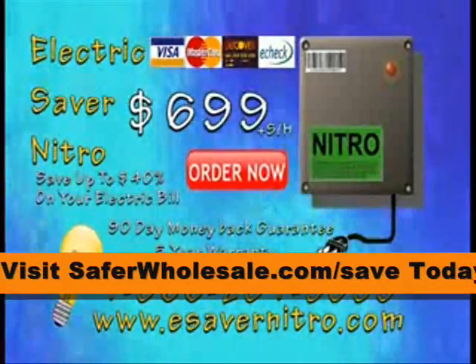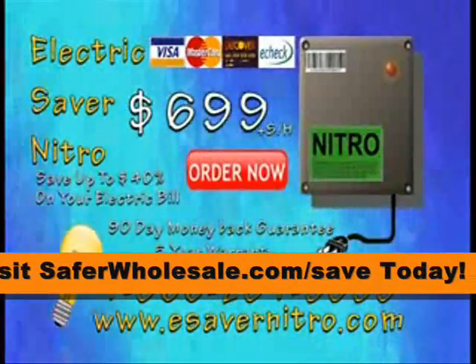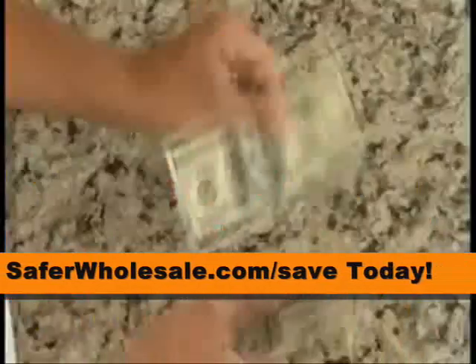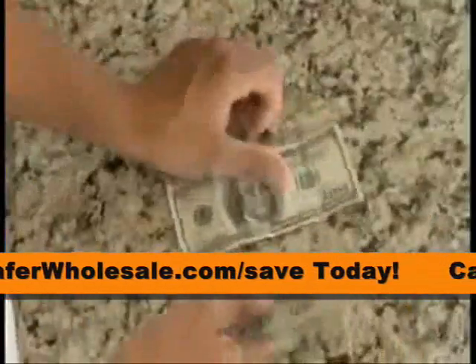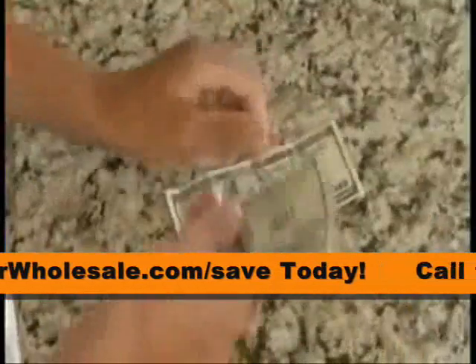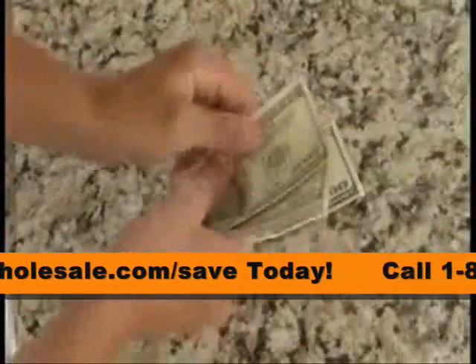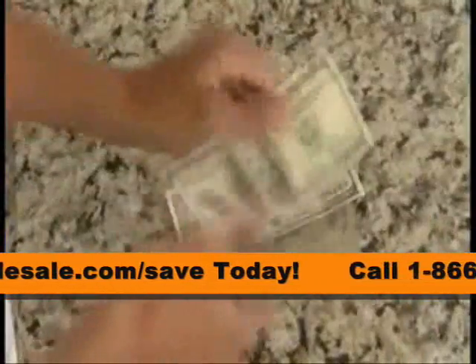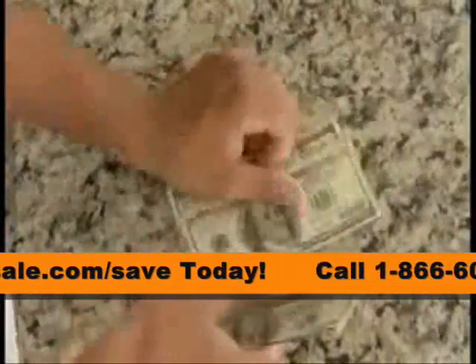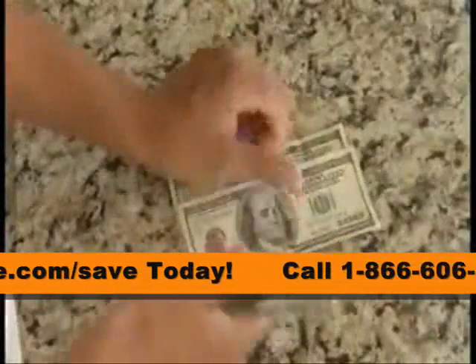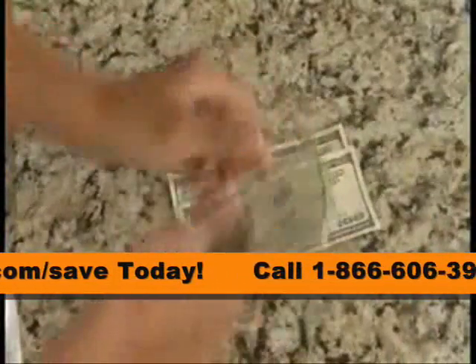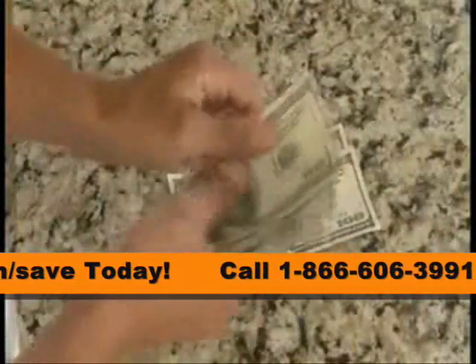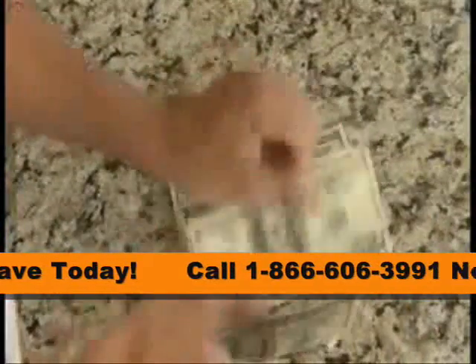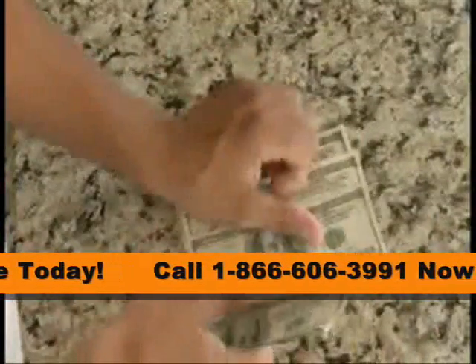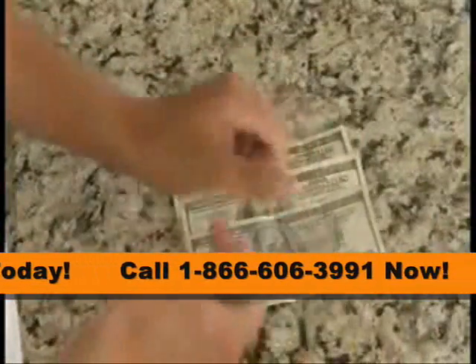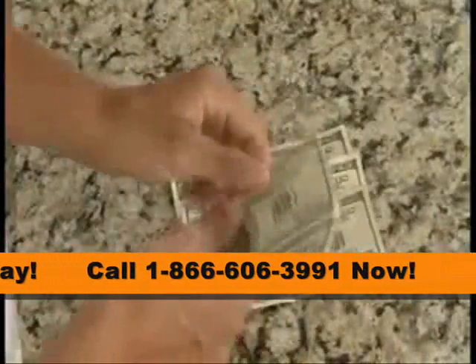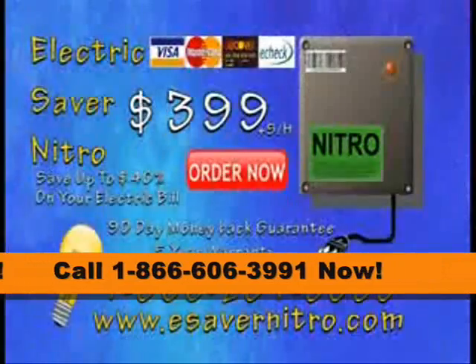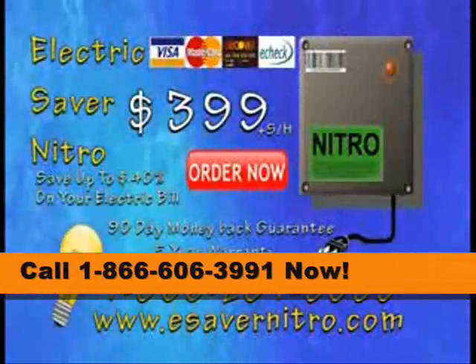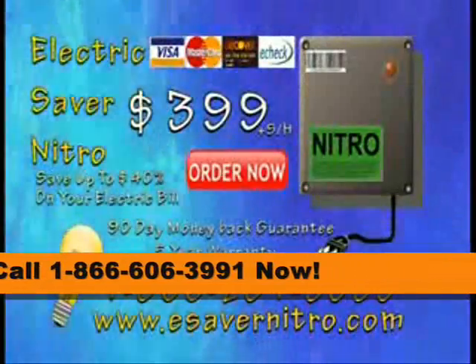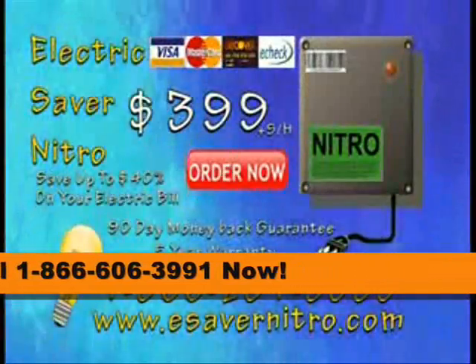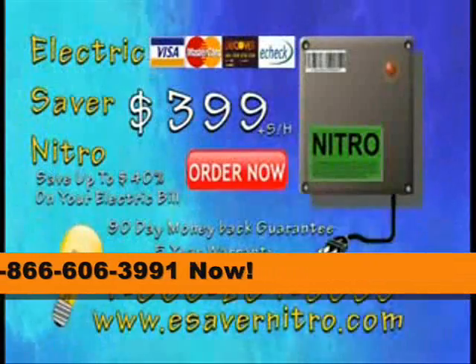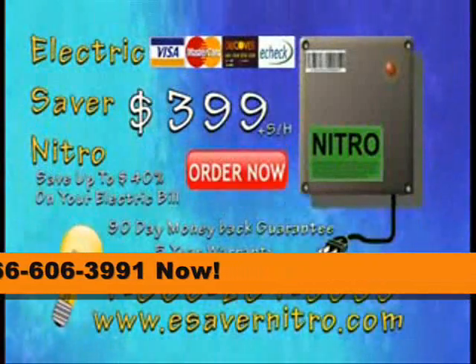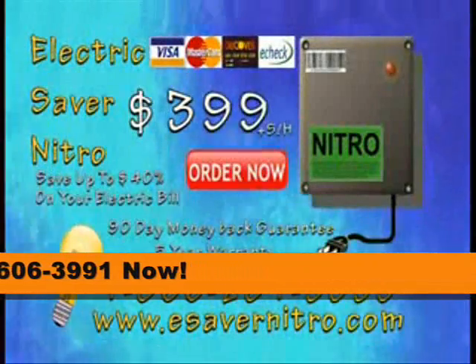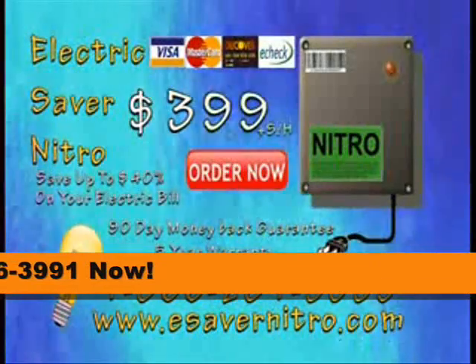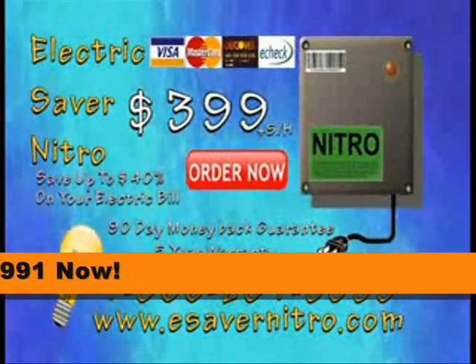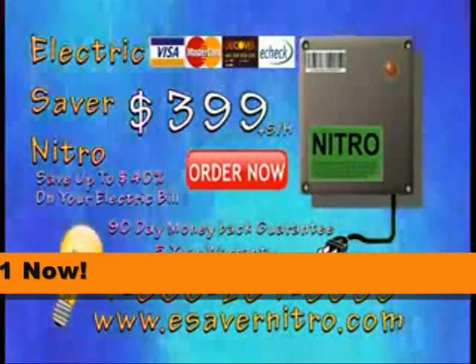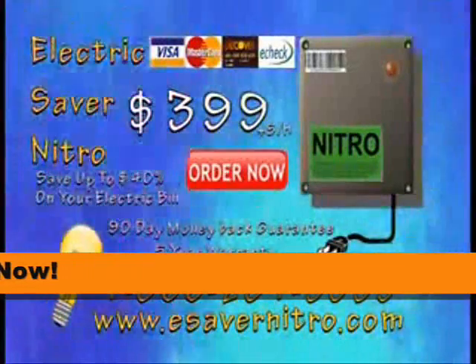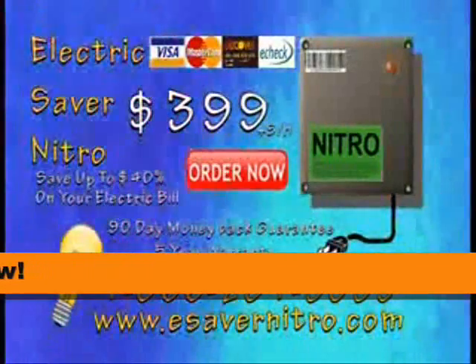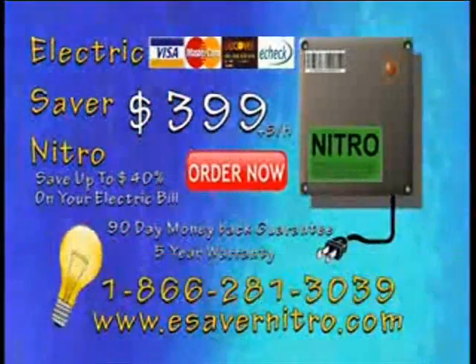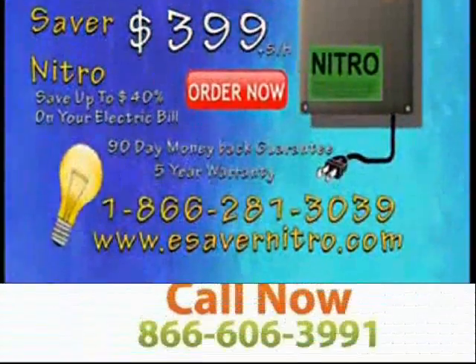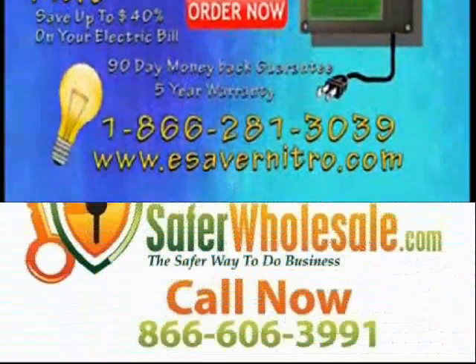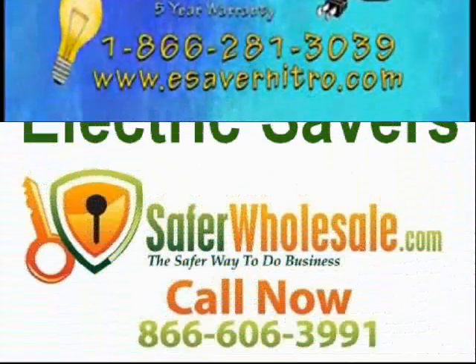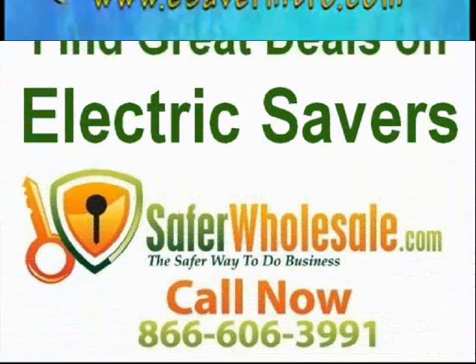Call now and save — not 100, not 200 — save 300 bucks. Only $399. Call 866-281-3039 now.